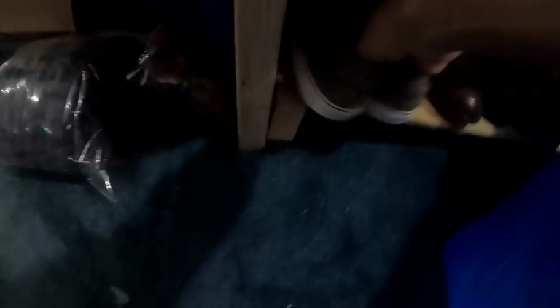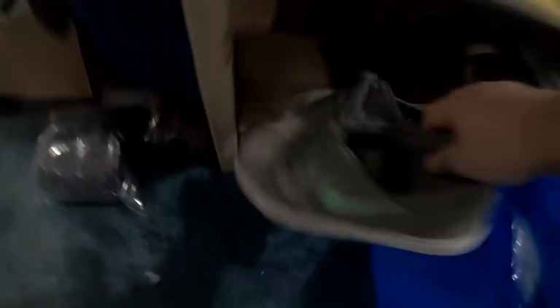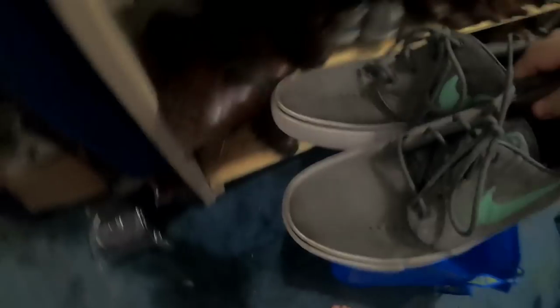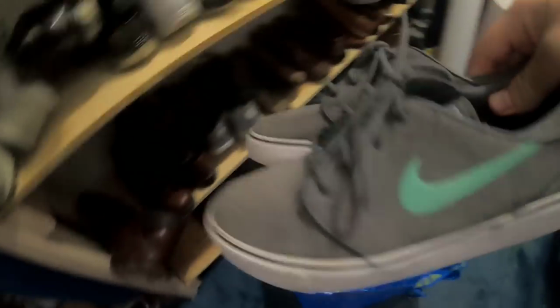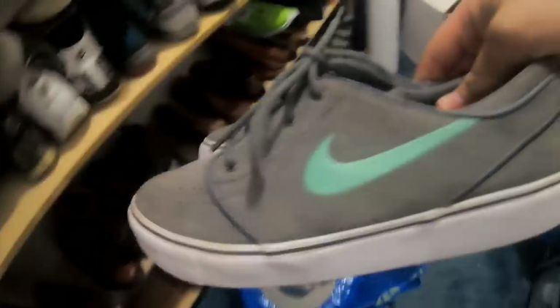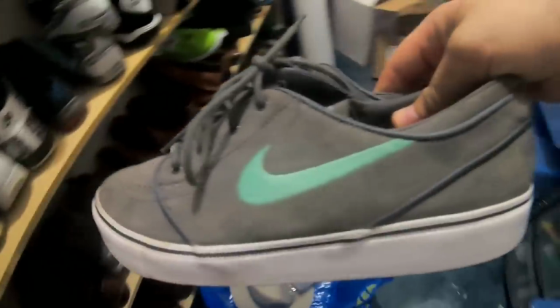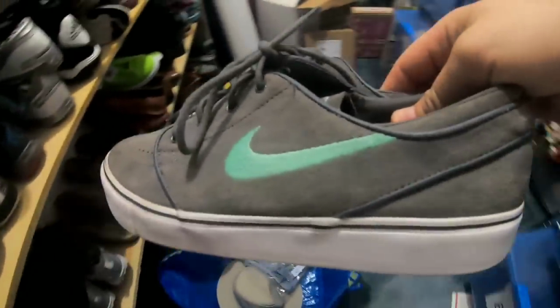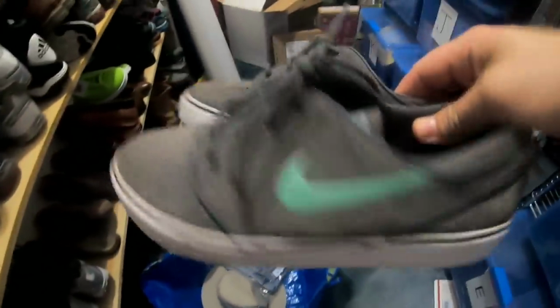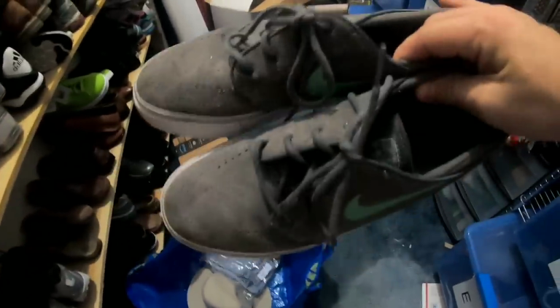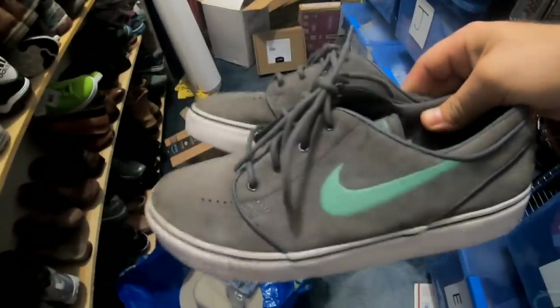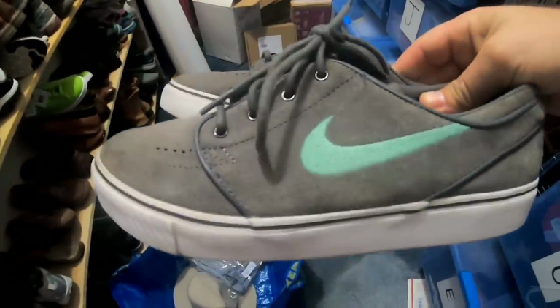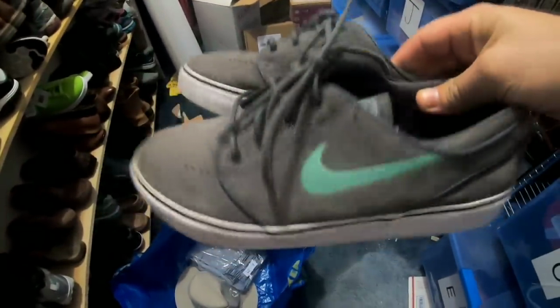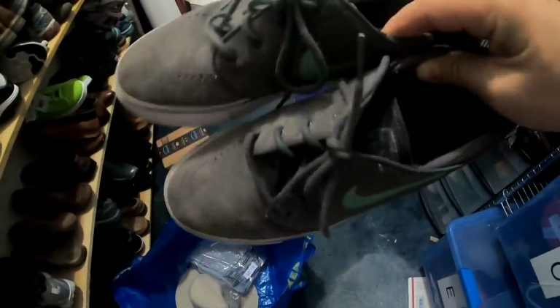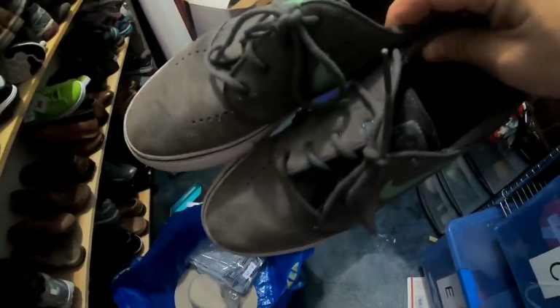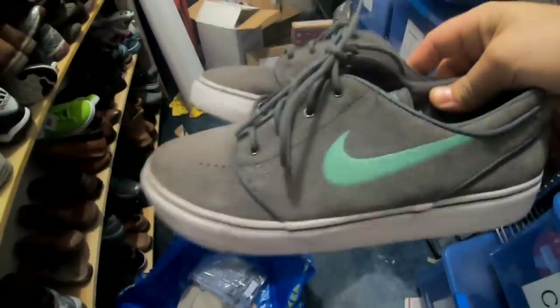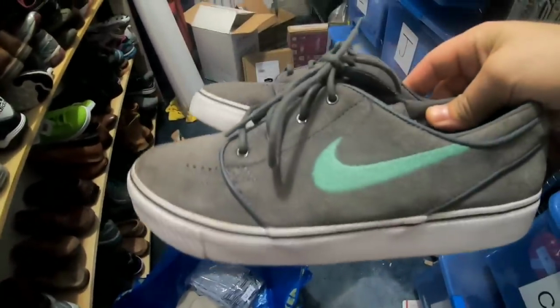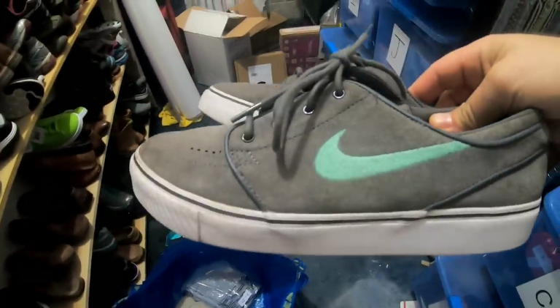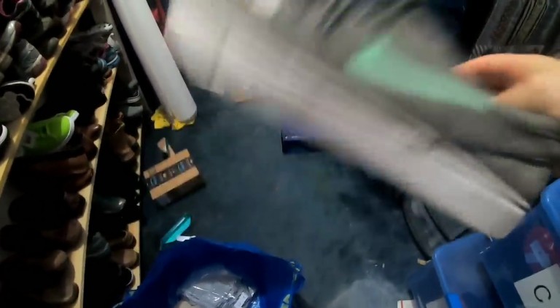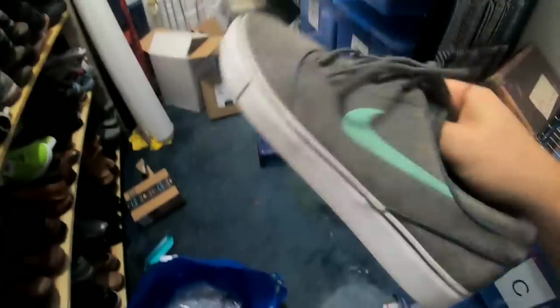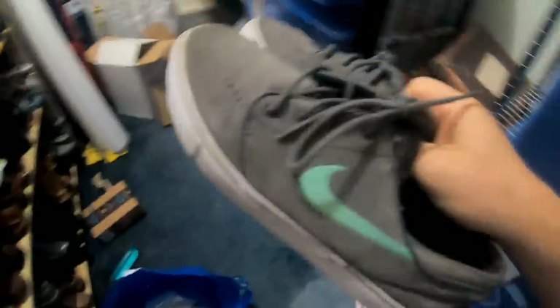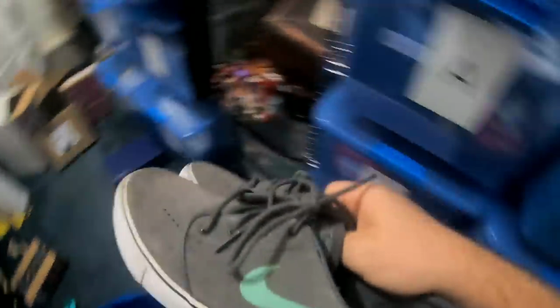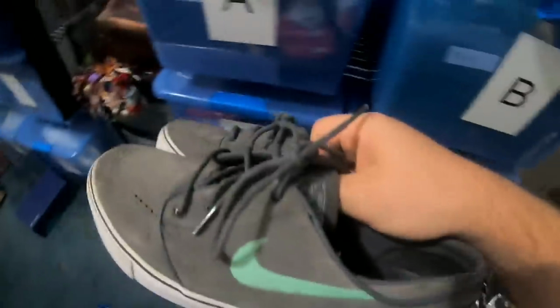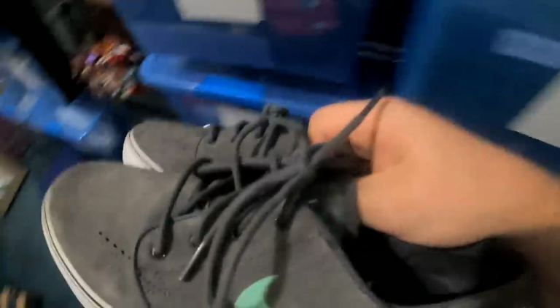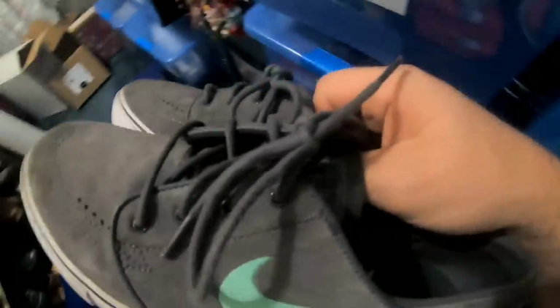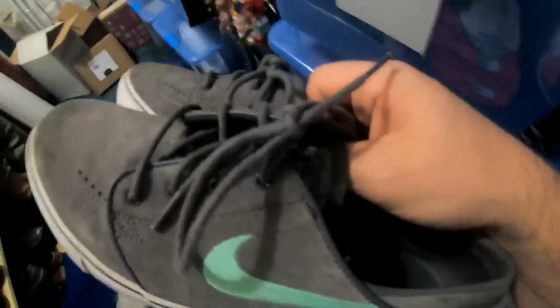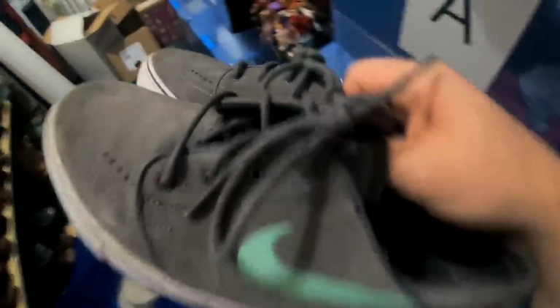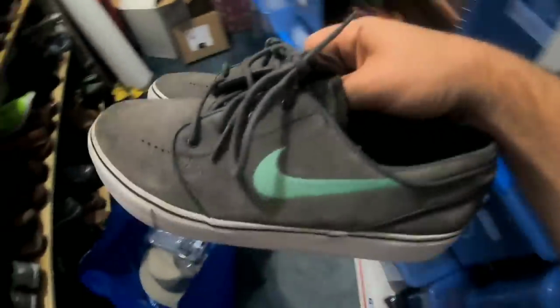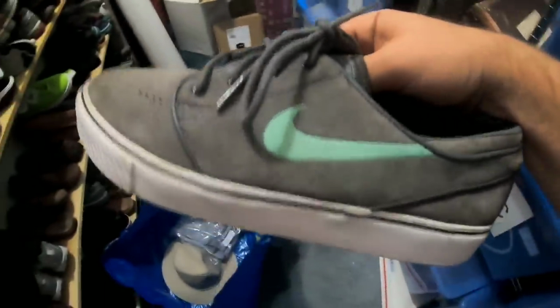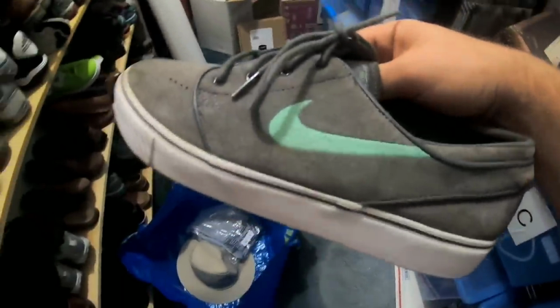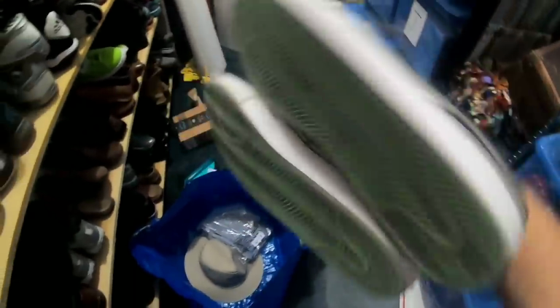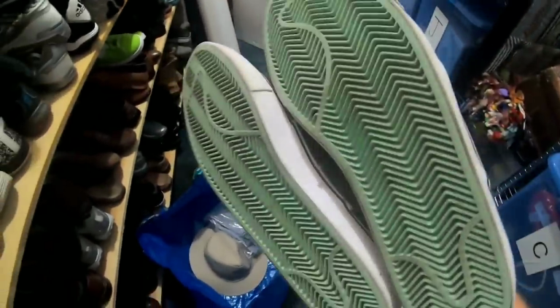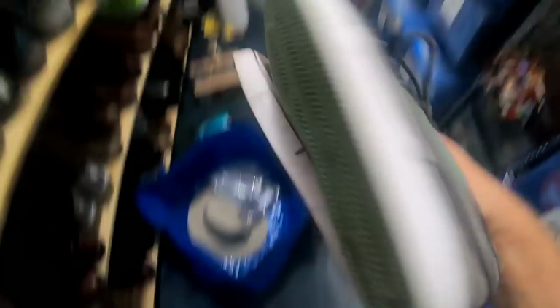These shoes I just listed like two days ago. They are Stefan Janowski, or whatever, Nike skate shoes, pretty good condition. I paid $6.50 for these and I think these sold for $15 with the buyer paying shipping.